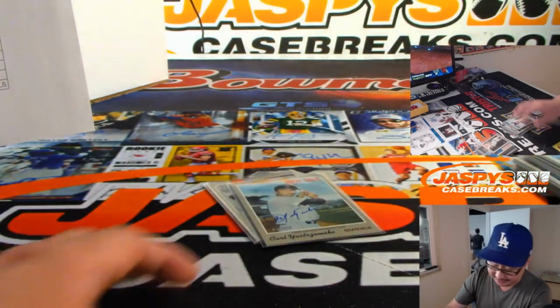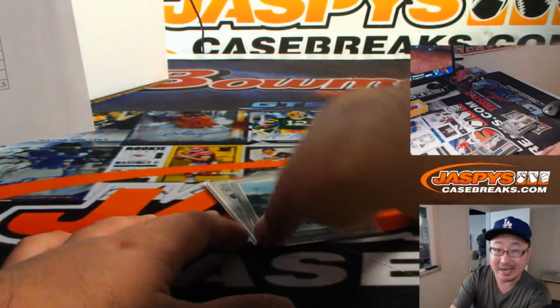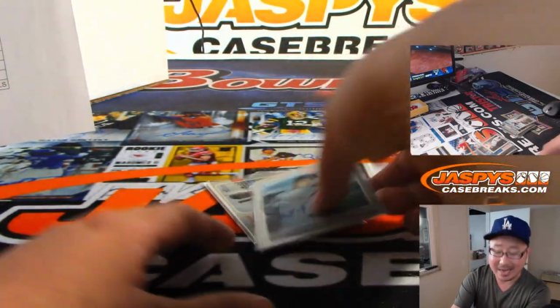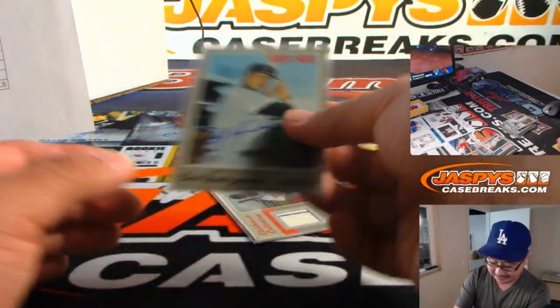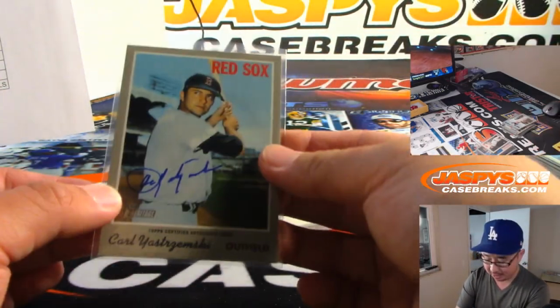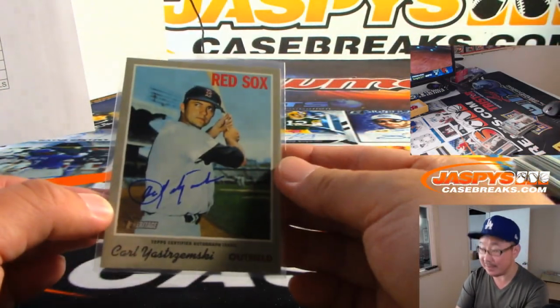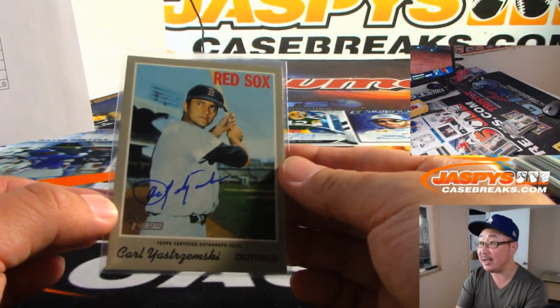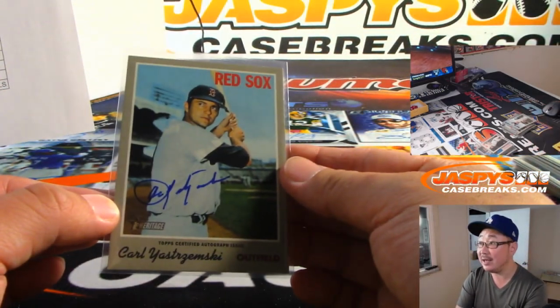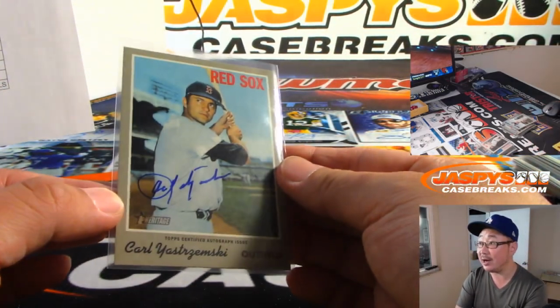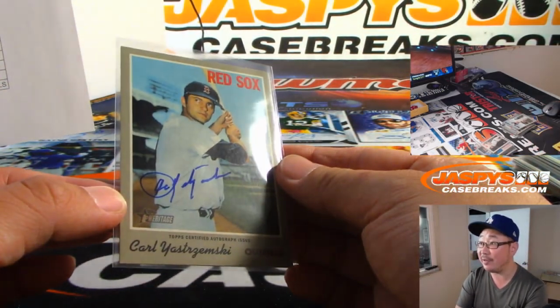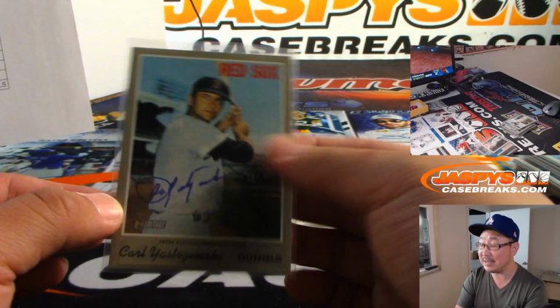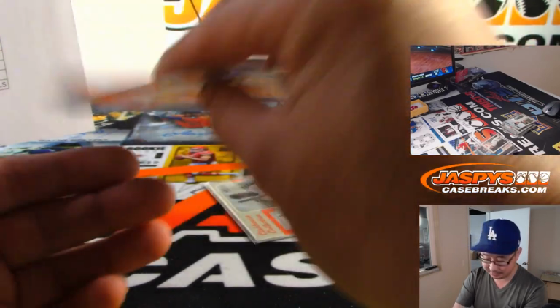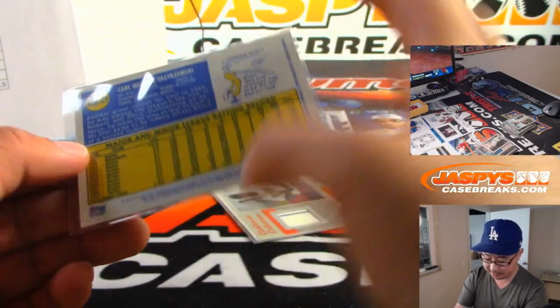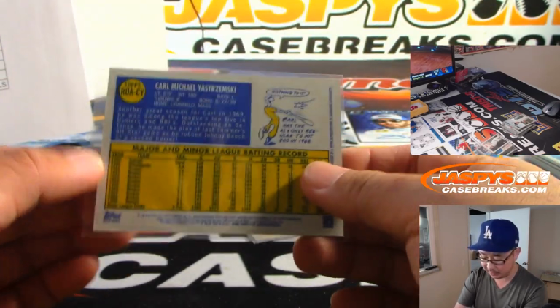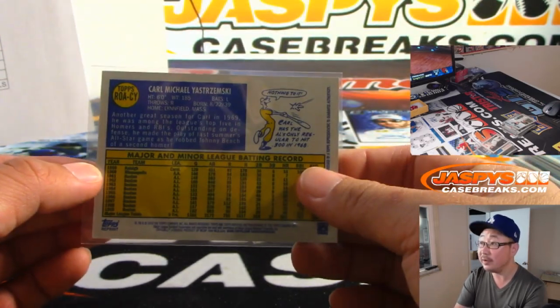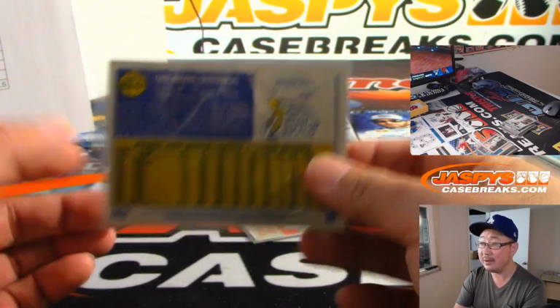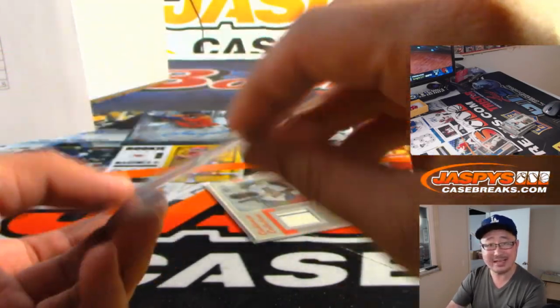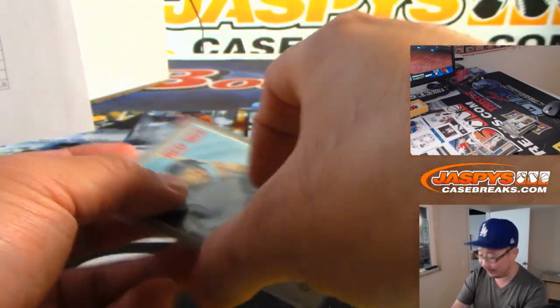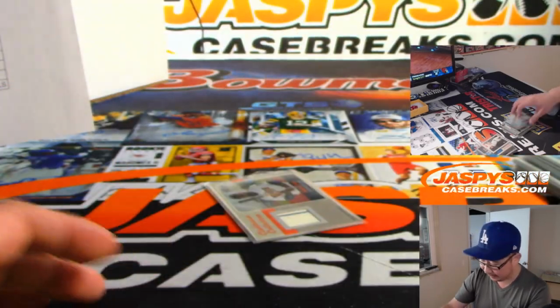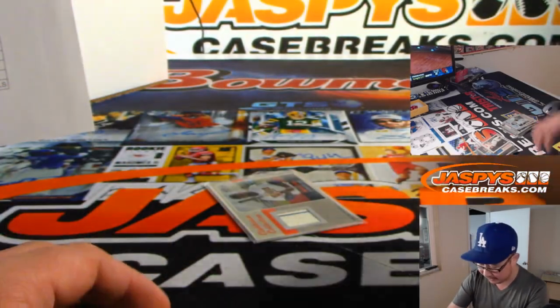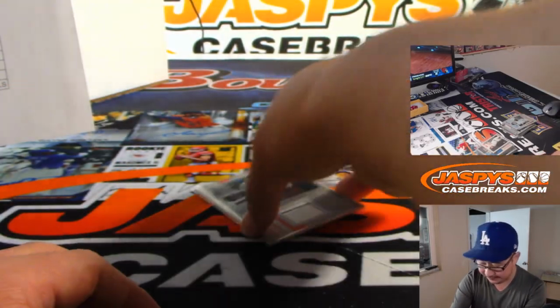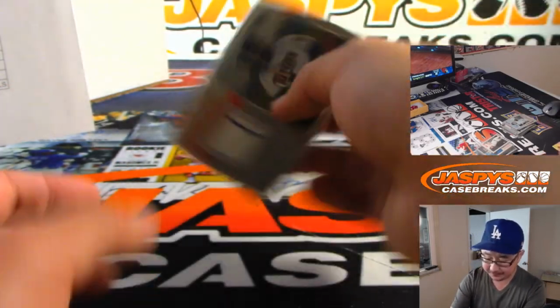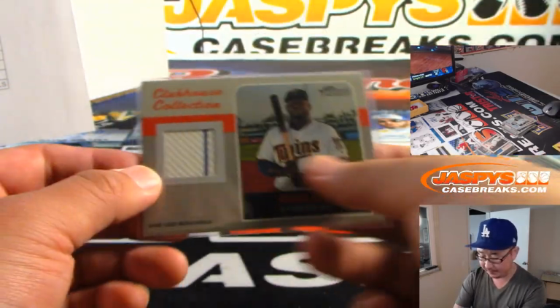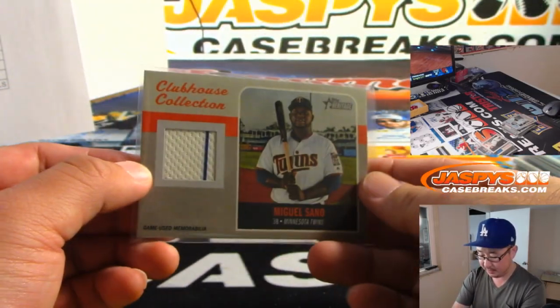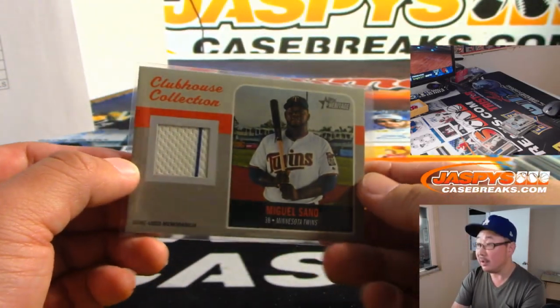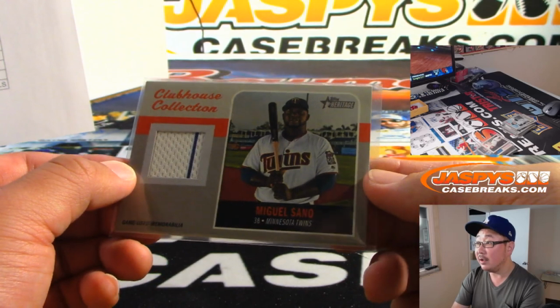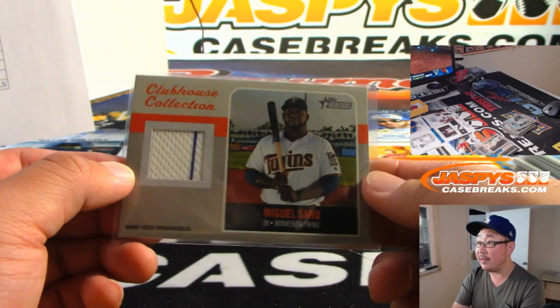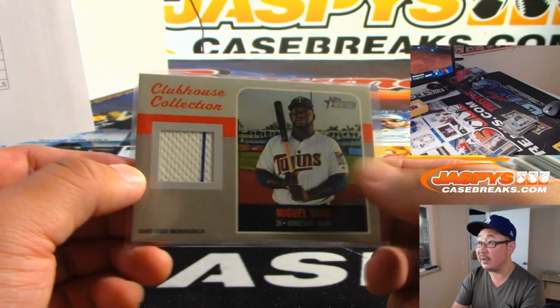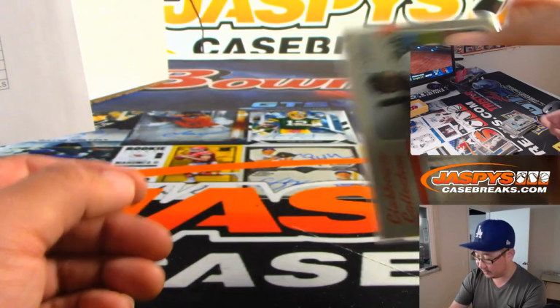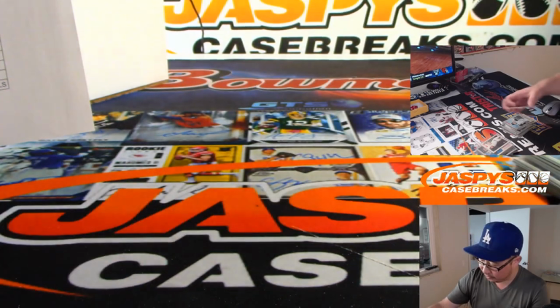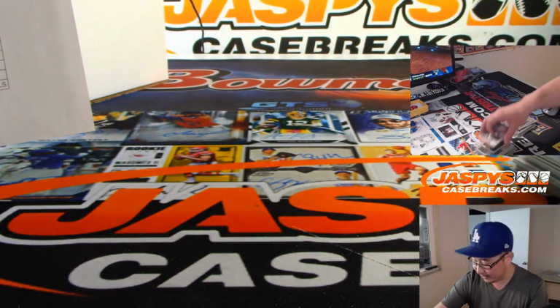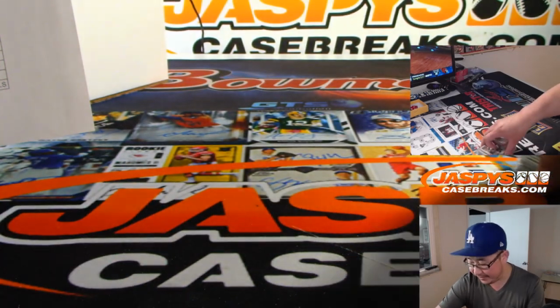Look at this — Yaz! Carl Yastrzemski autograph of the Red Sox, which is pretty cool. Yaz and Bob Gibson in here. And there's the Miguel Sano relic right there.